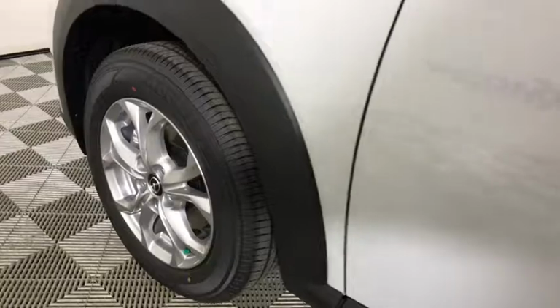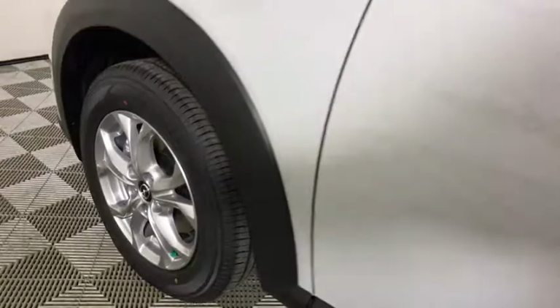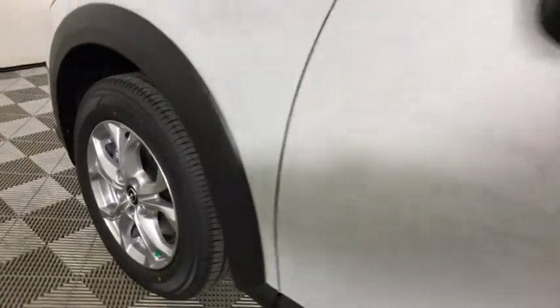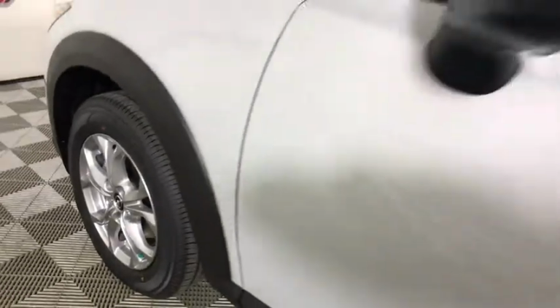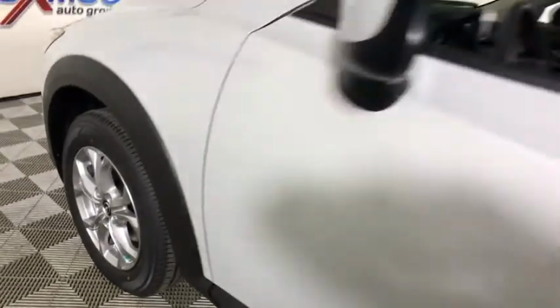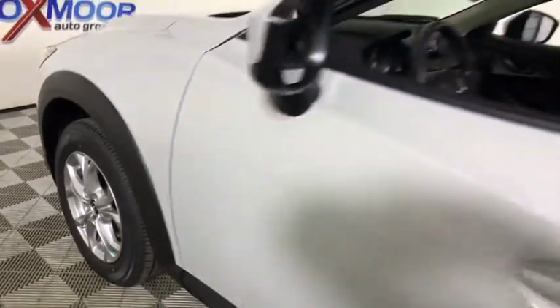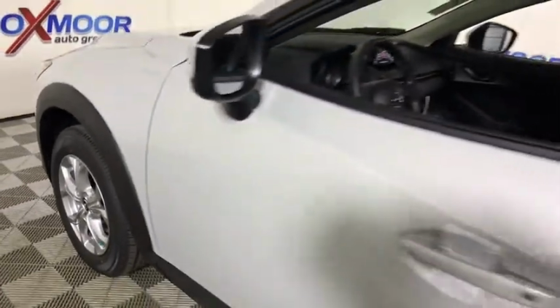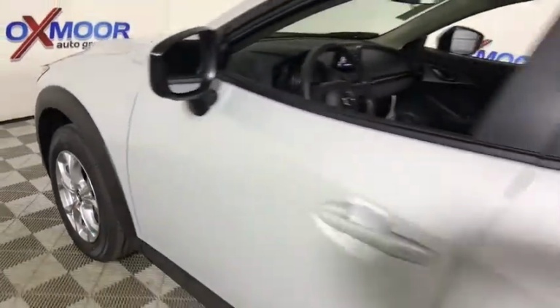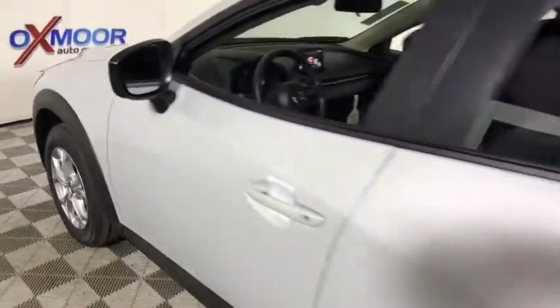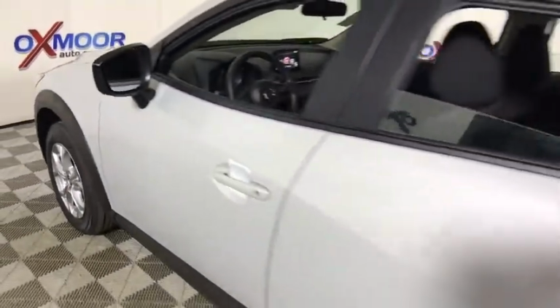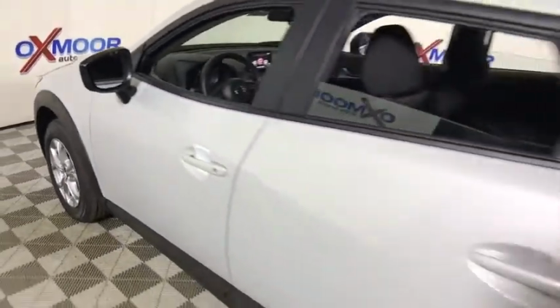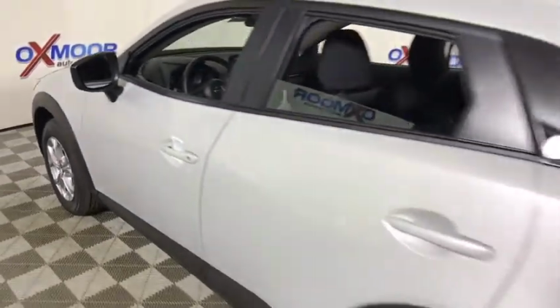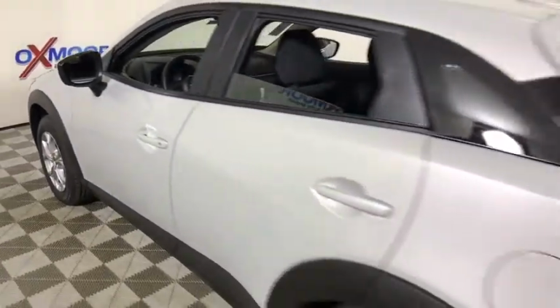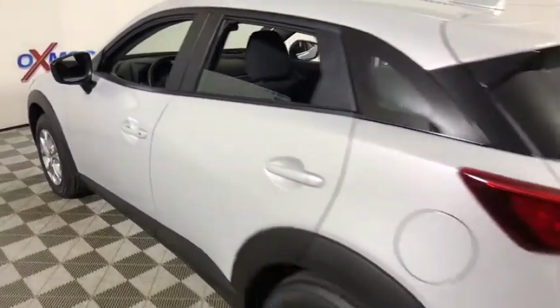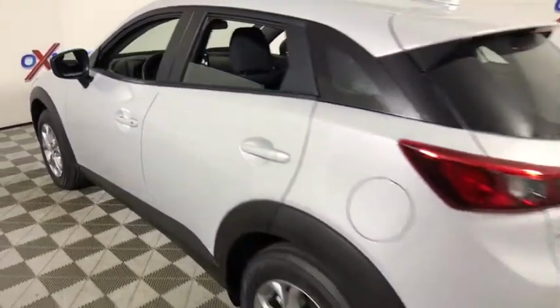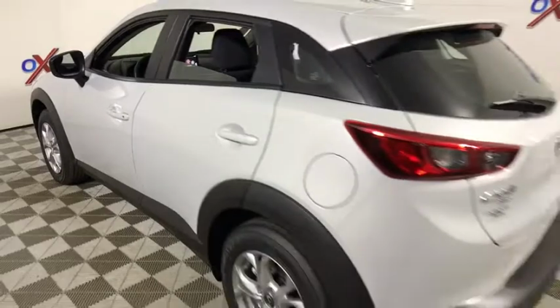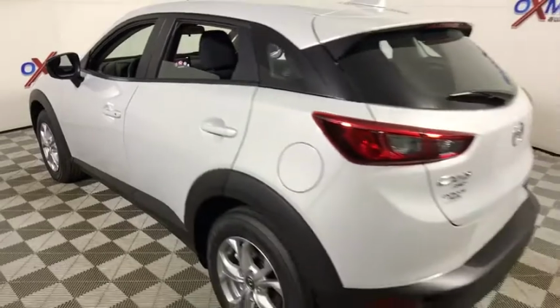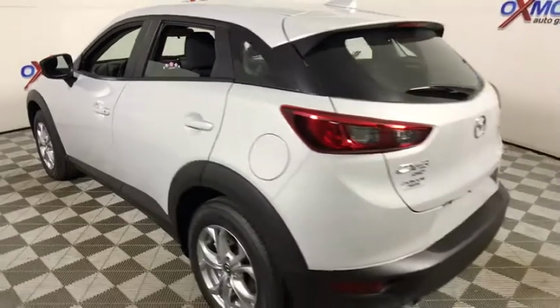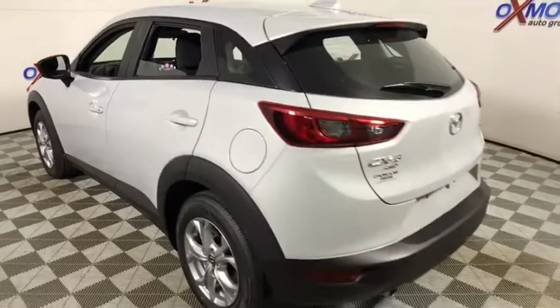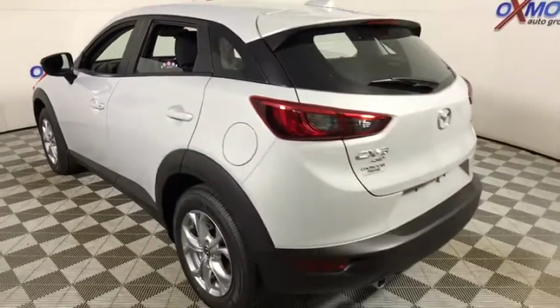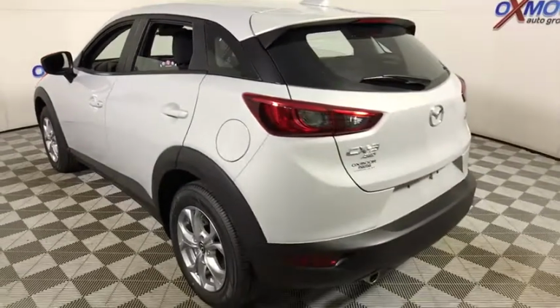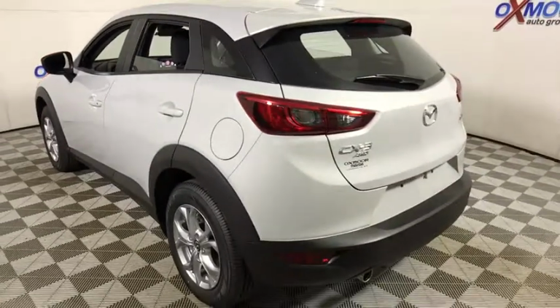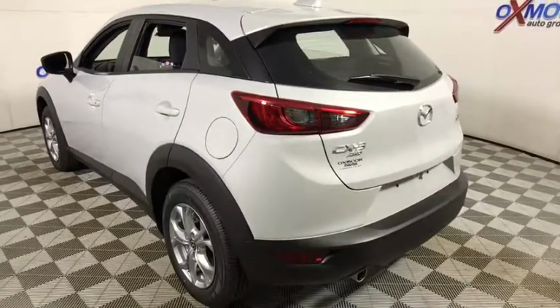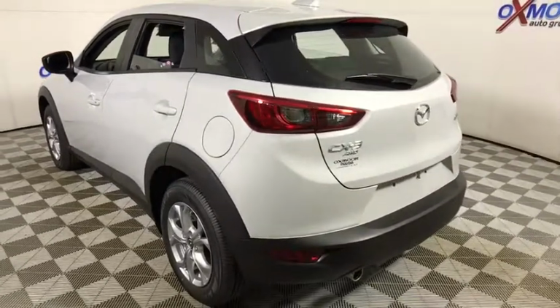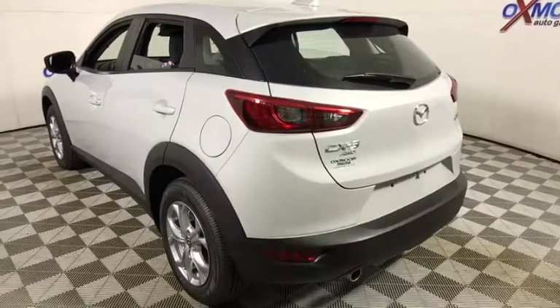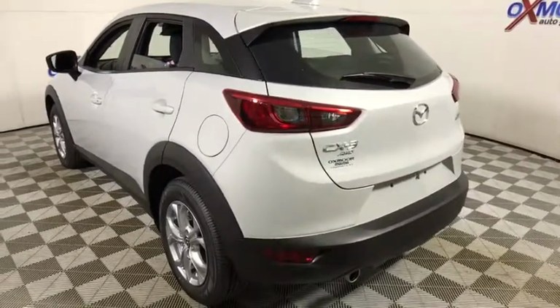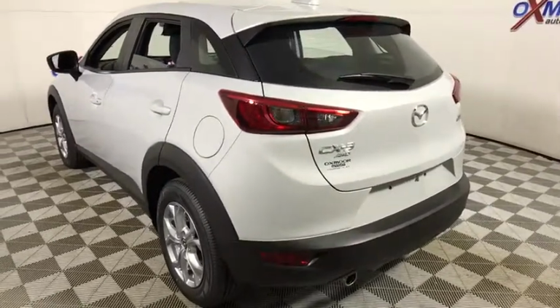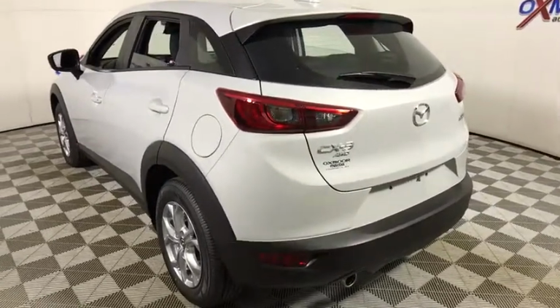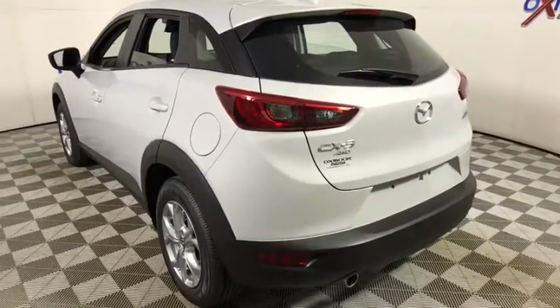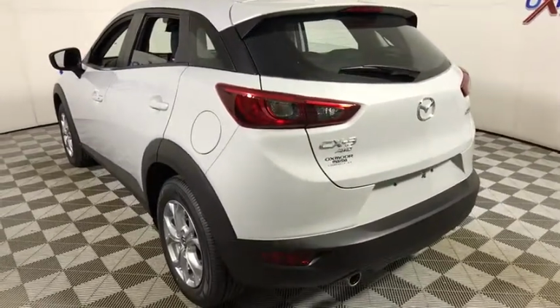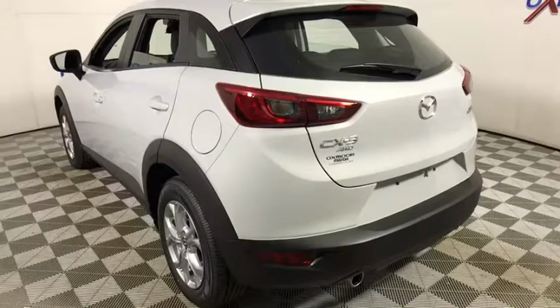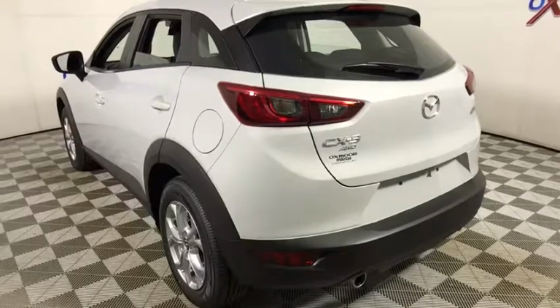The 2018 Mazda CX-3. The CX-3 is a fun and feisty runabout with outstanding performance, style, and sophistication that outstrips the competition.